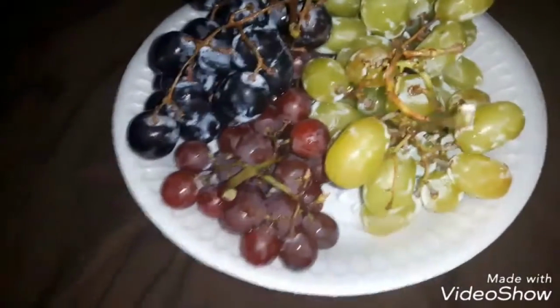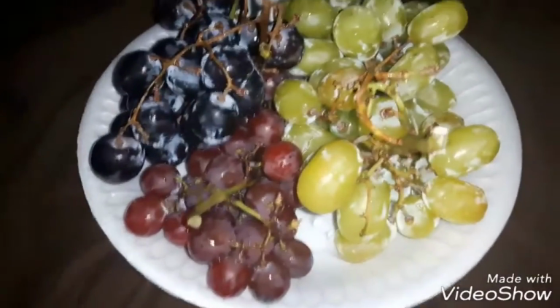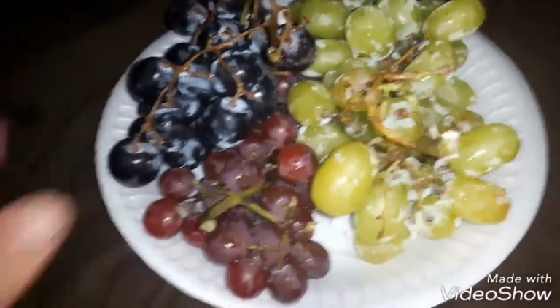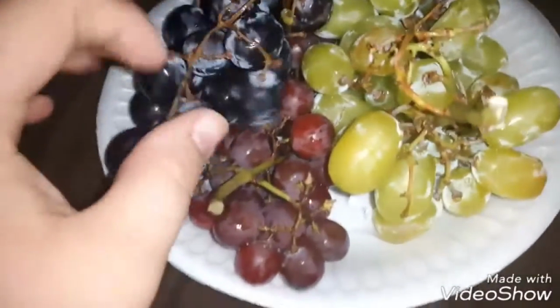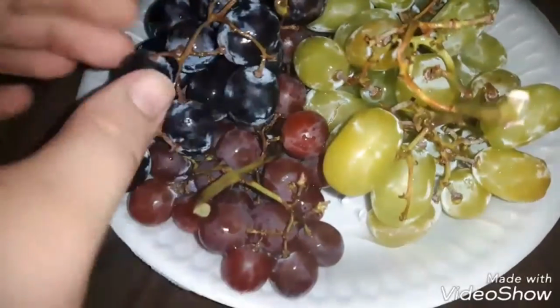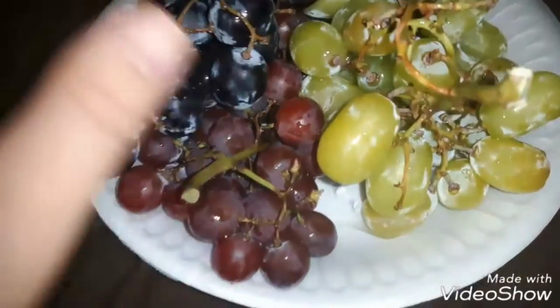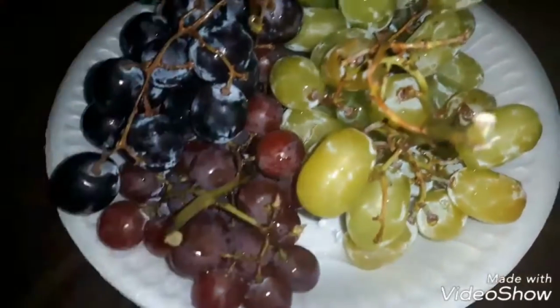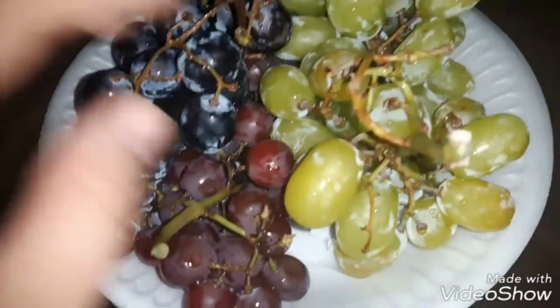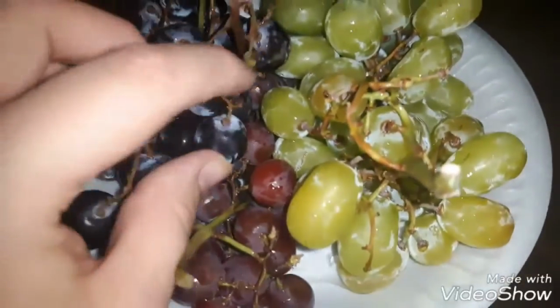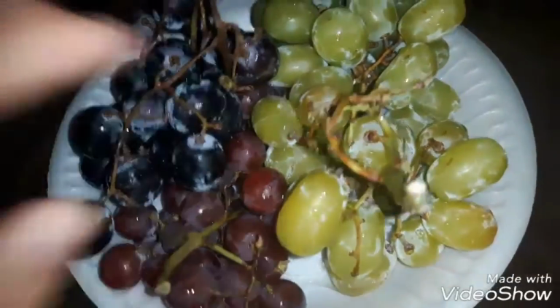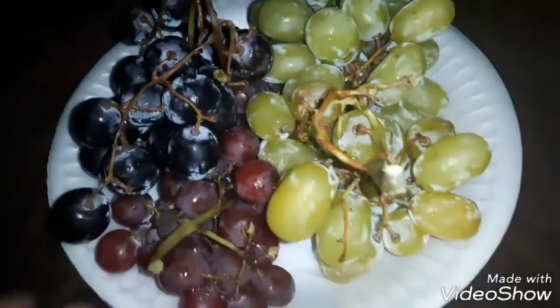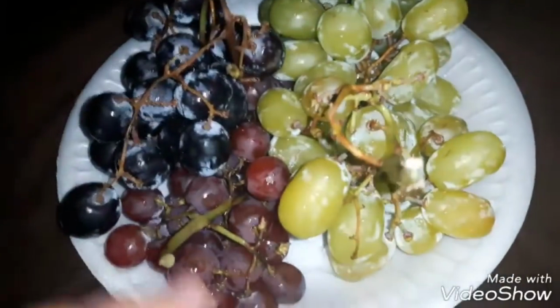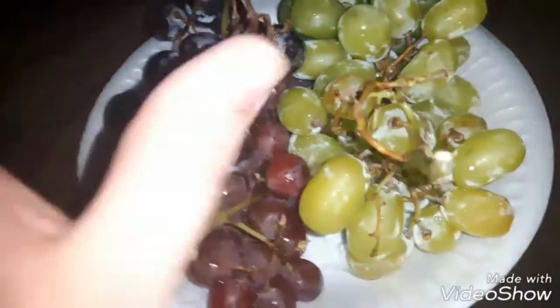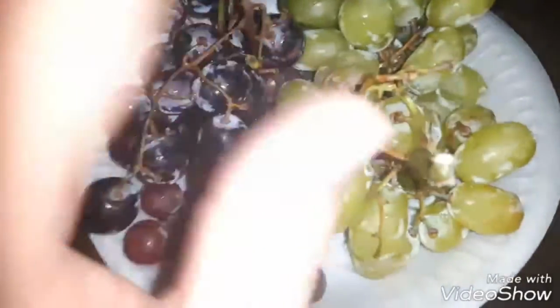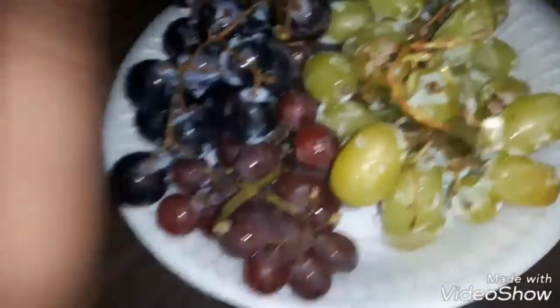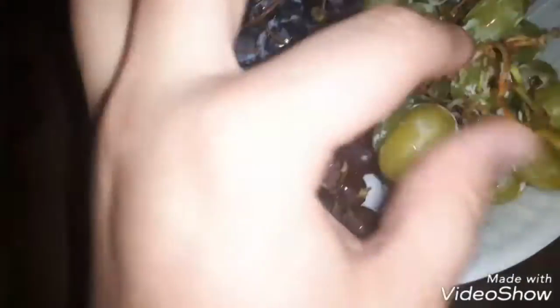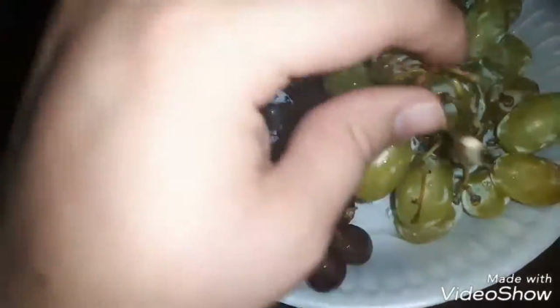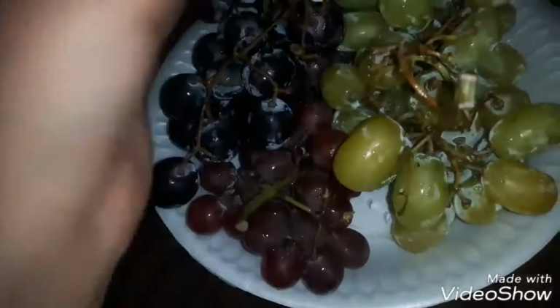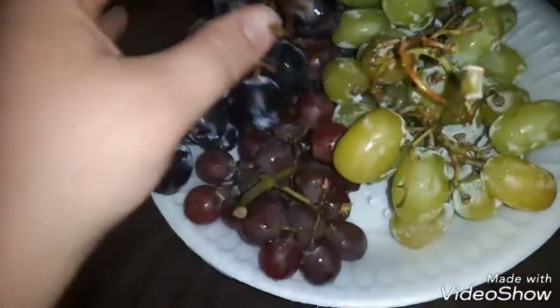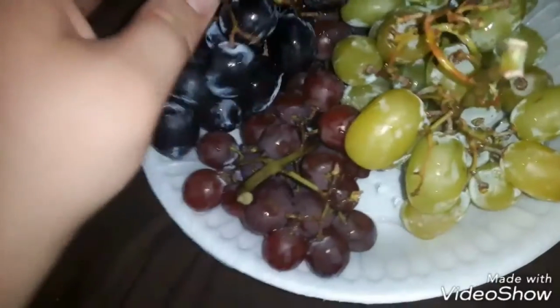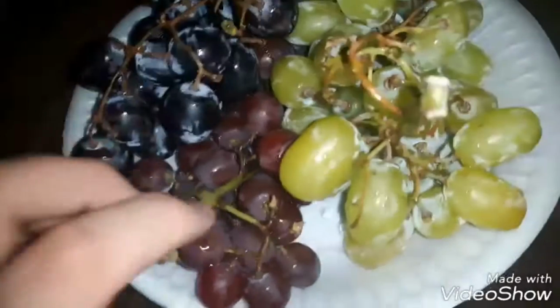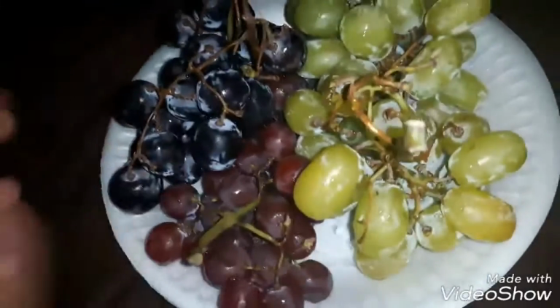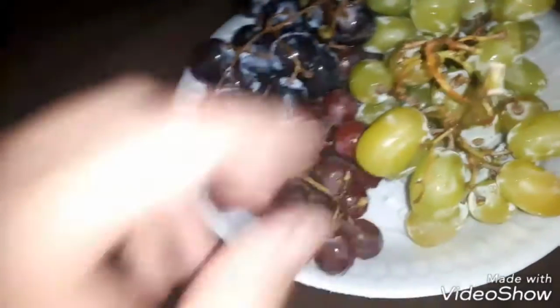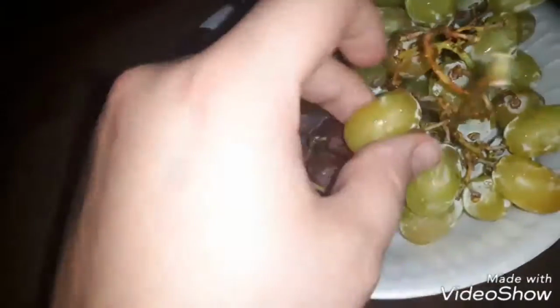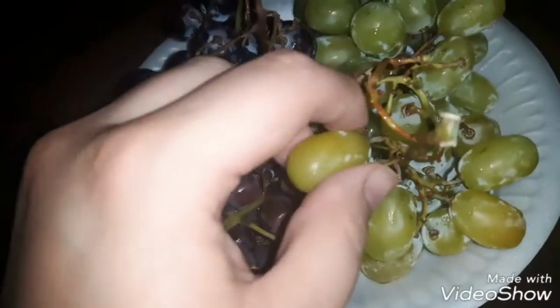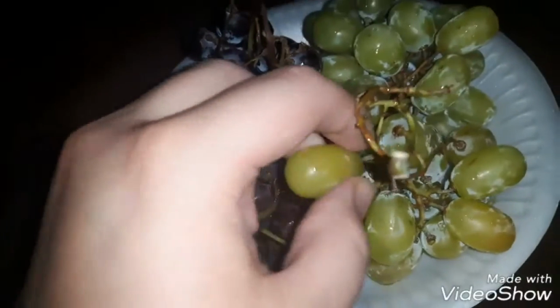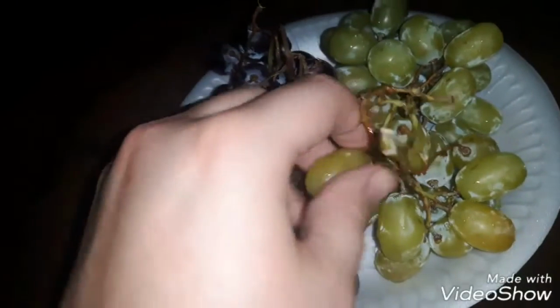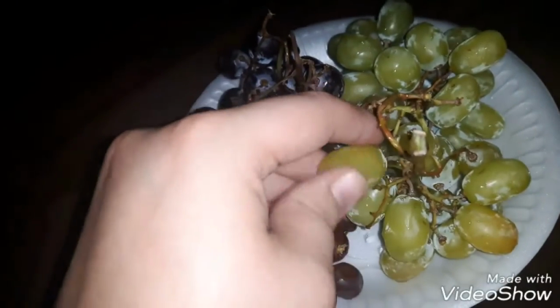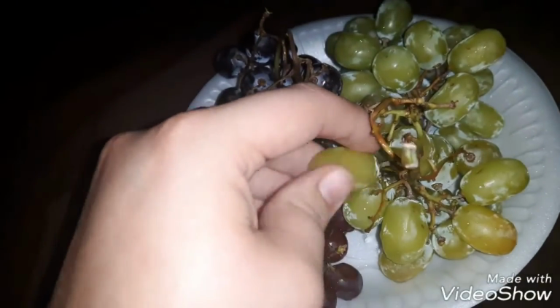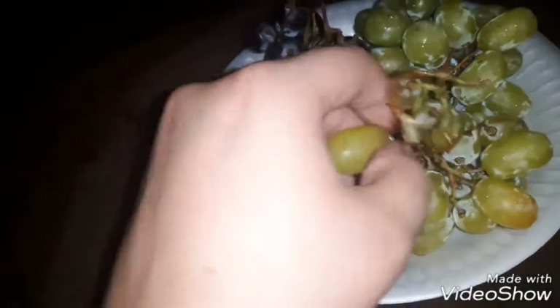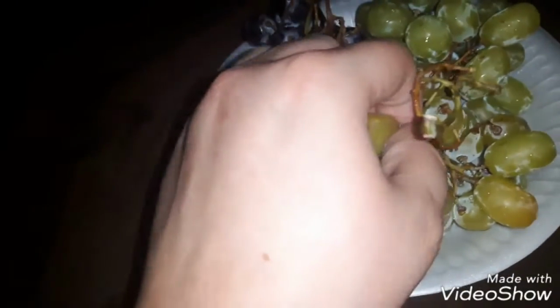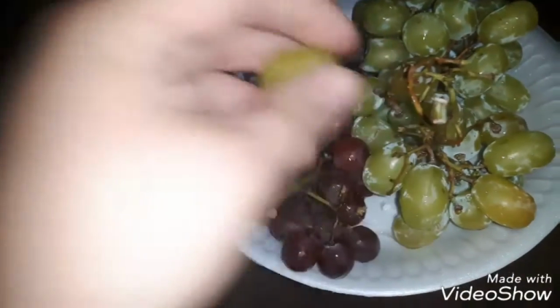So right now, I know it looks a little bit dusty, but I washed them off, don't worry. So right now I have all the grapes — I have the green, the purple, the red. And I'm going to try each one of them to see how they taste and stuff.